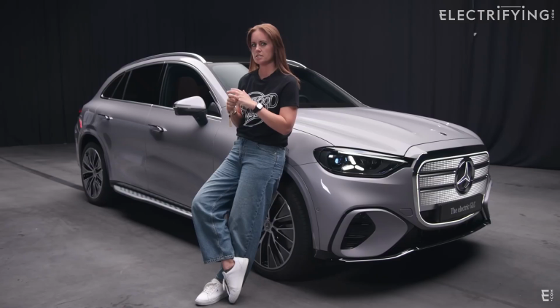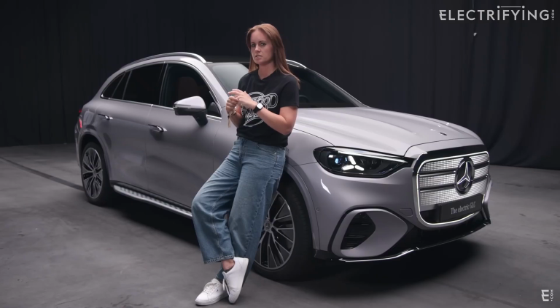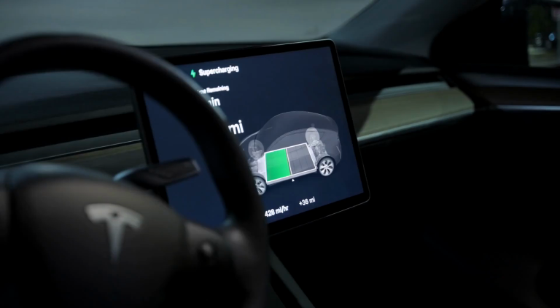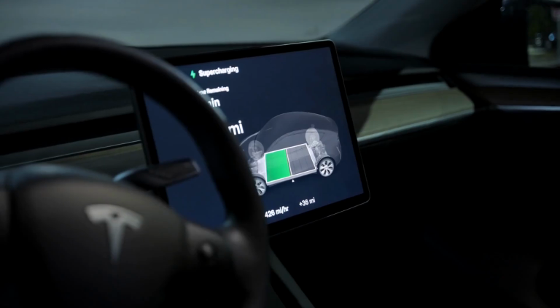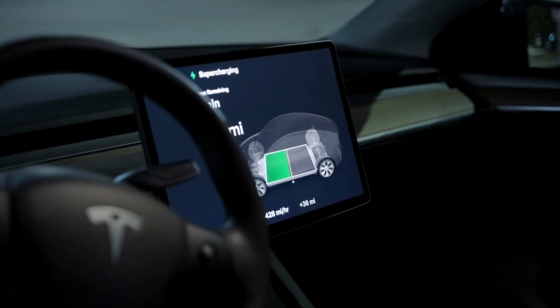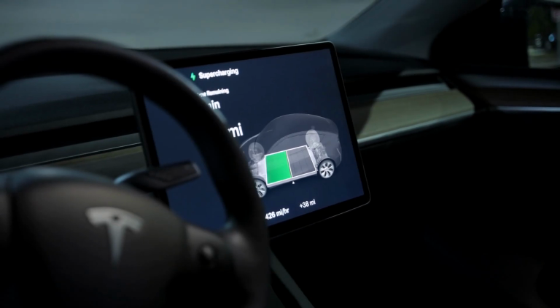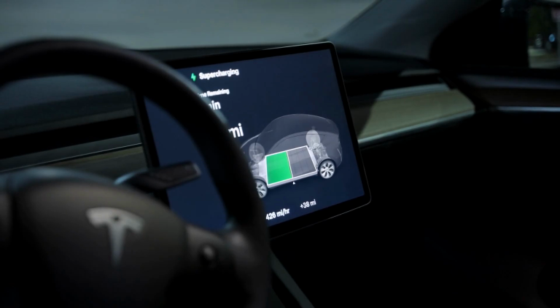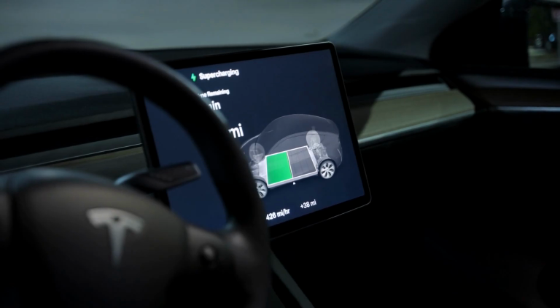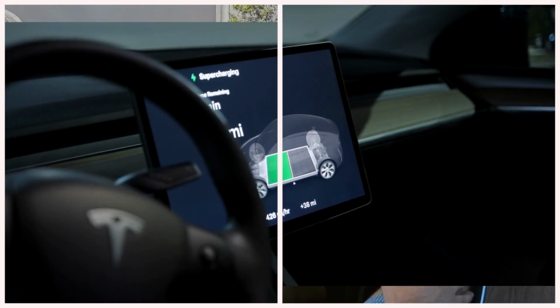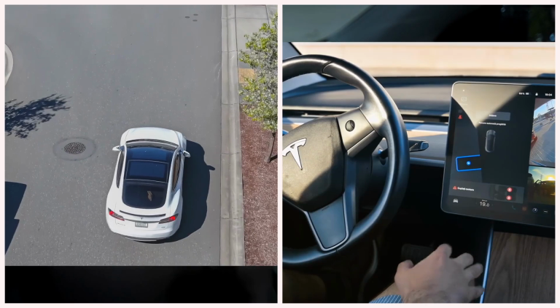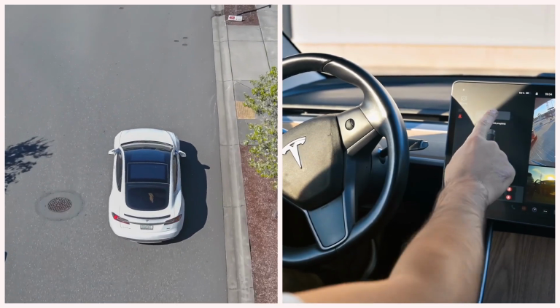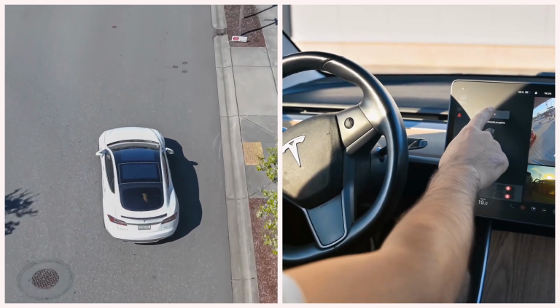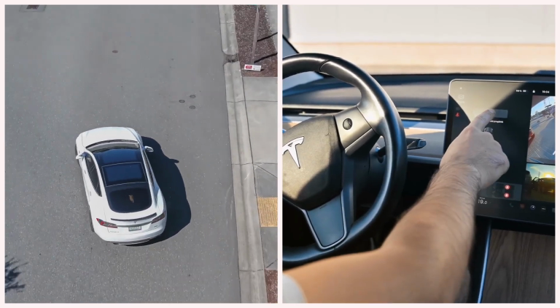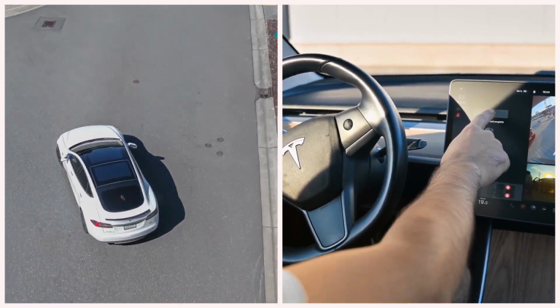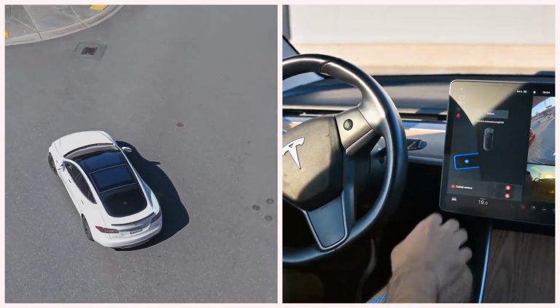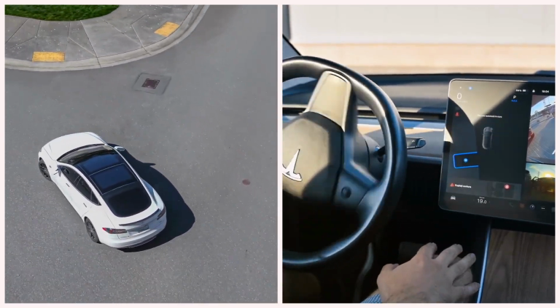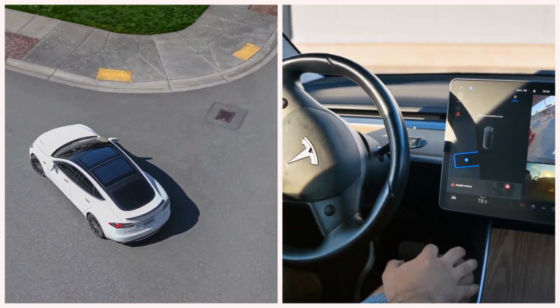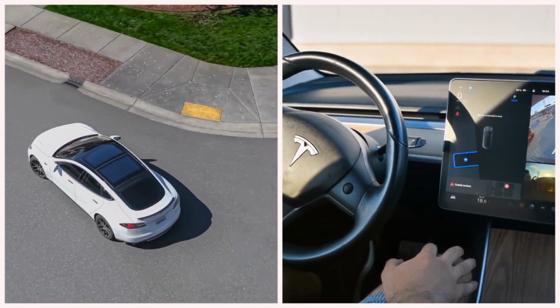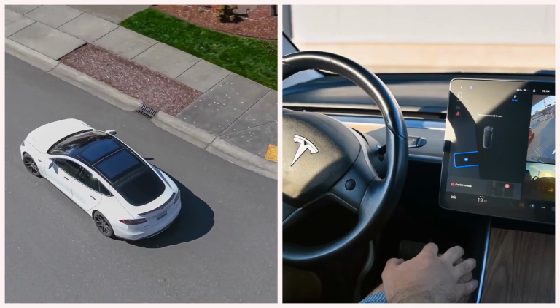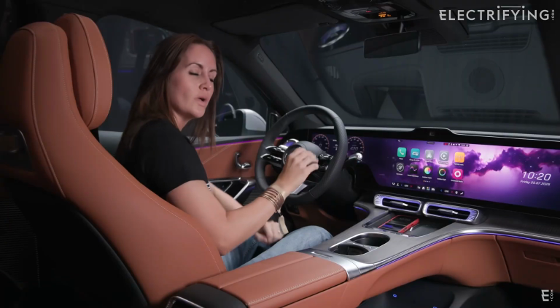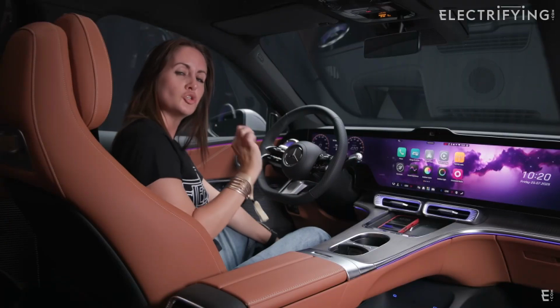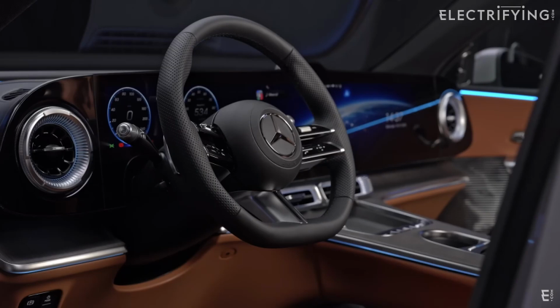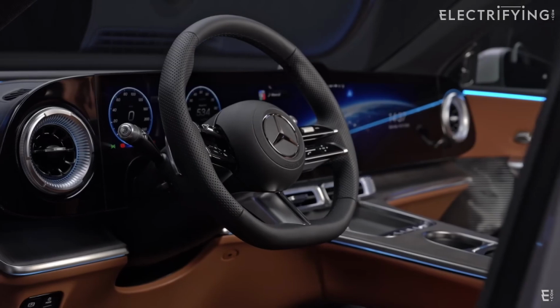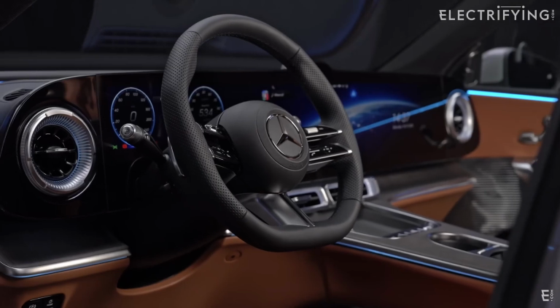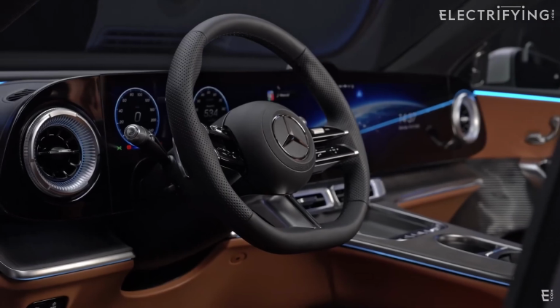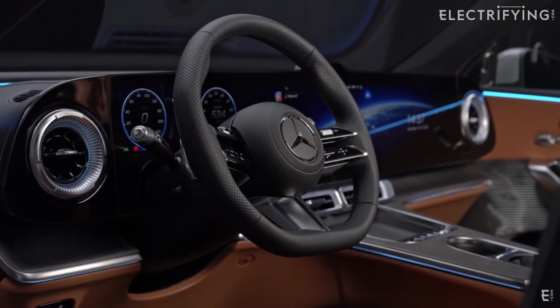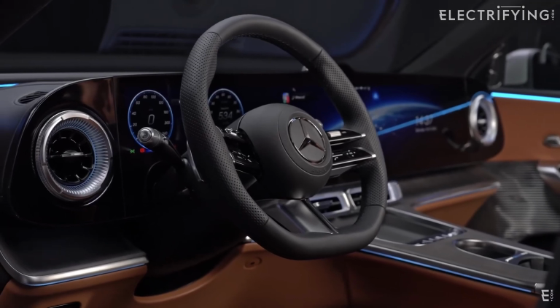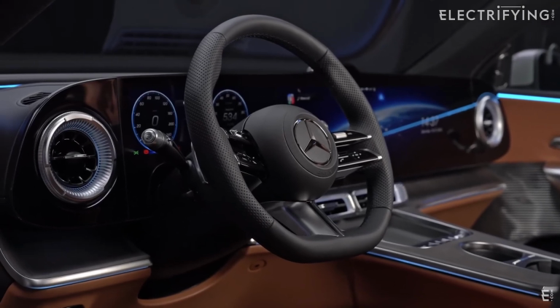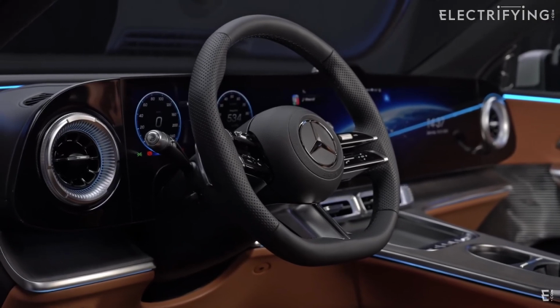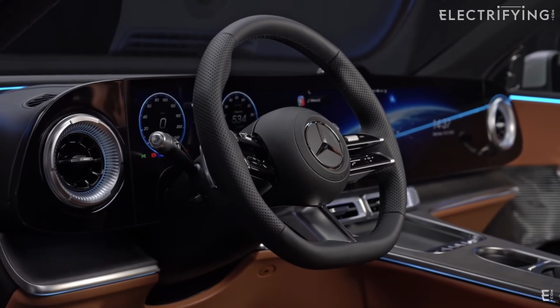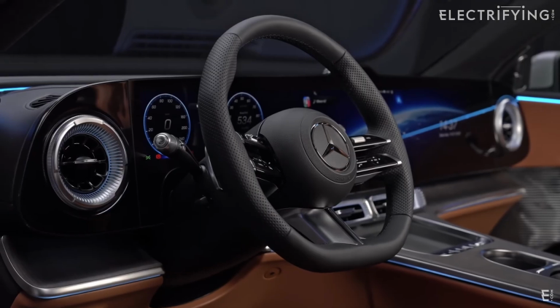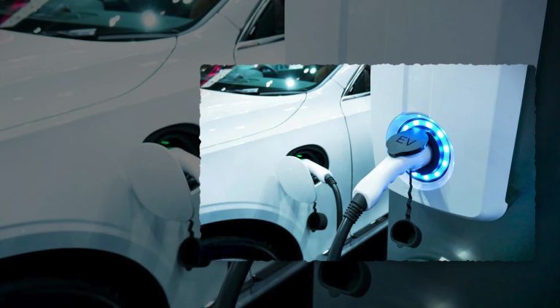In today's video, you'll learn what to start doing every single day to keep your EV battery healthy, powerful, and performing like it did when it was brand new. And trust me, some of these tips are so simple you'll wonder why nobody ever told you. Let's dive in.